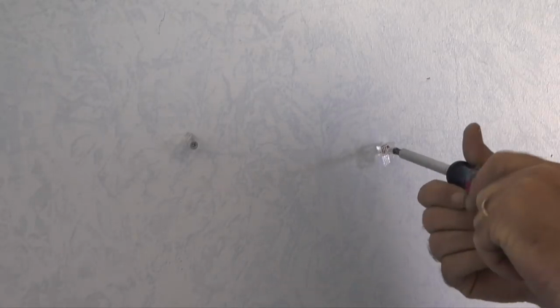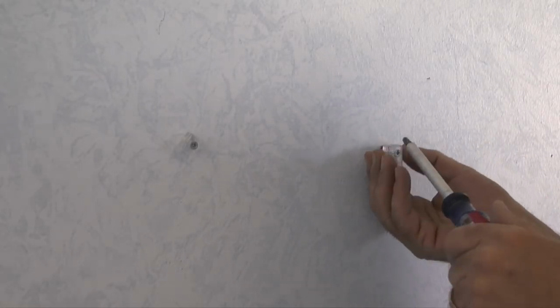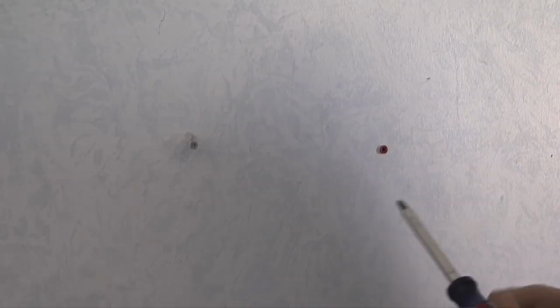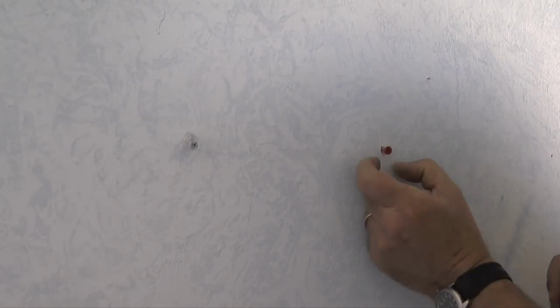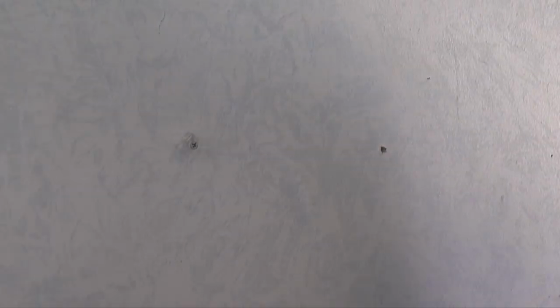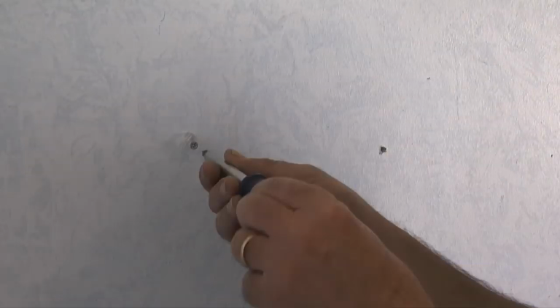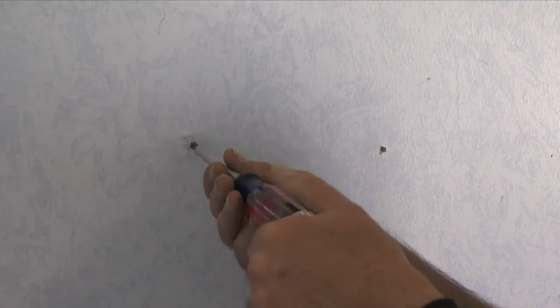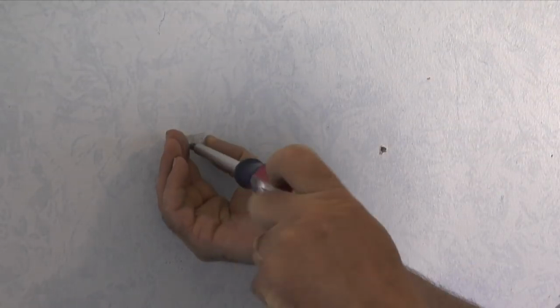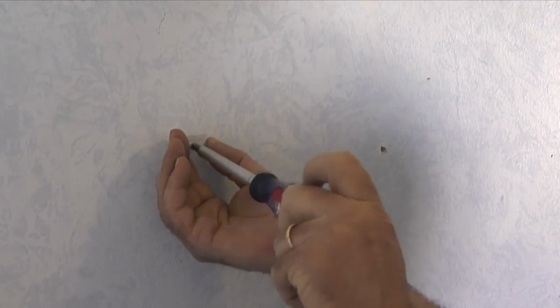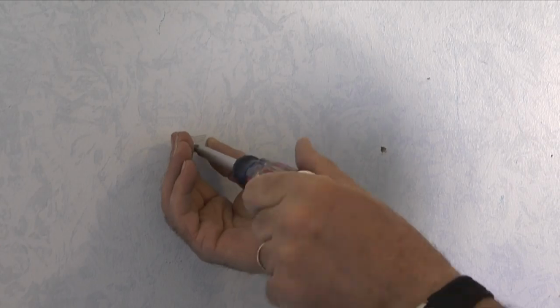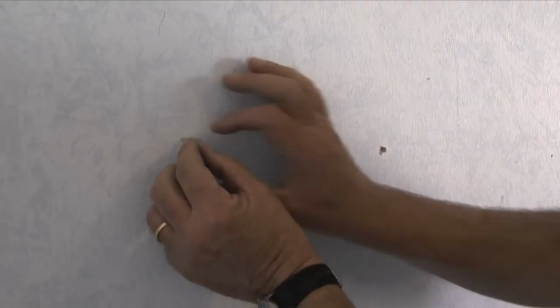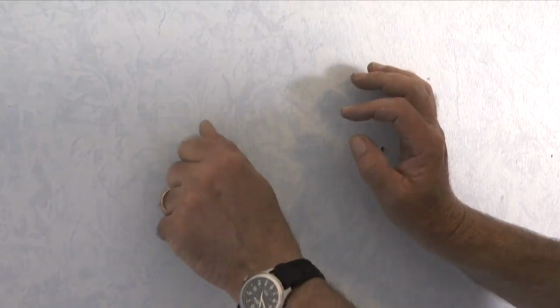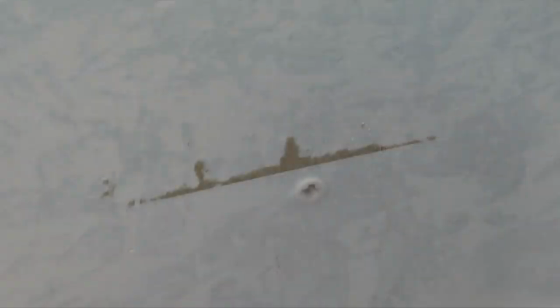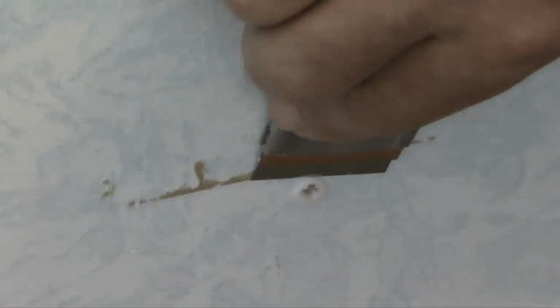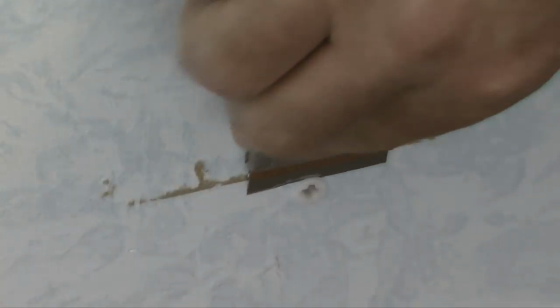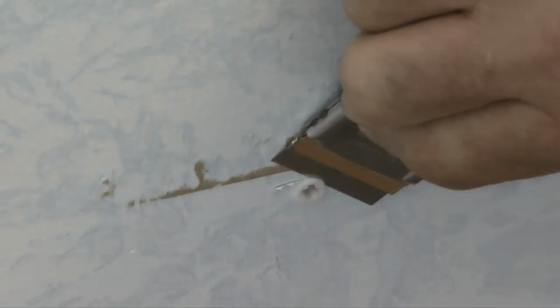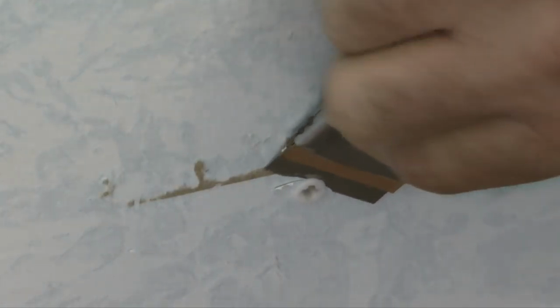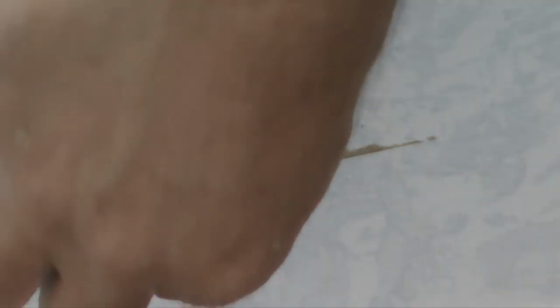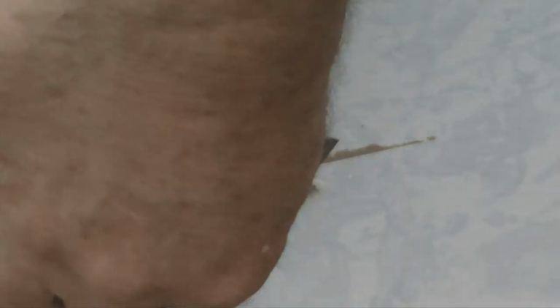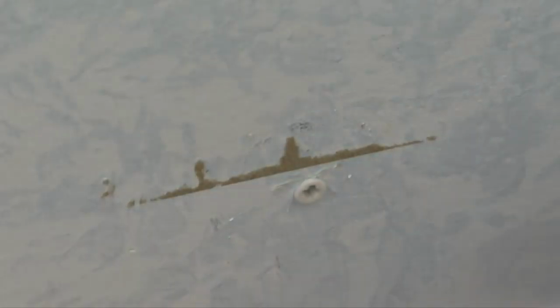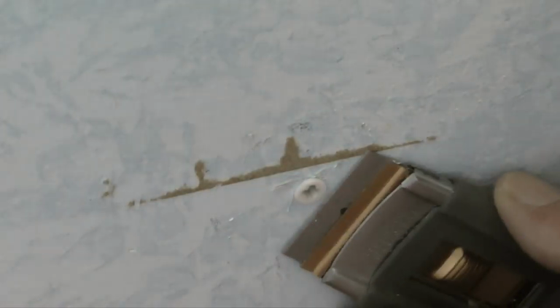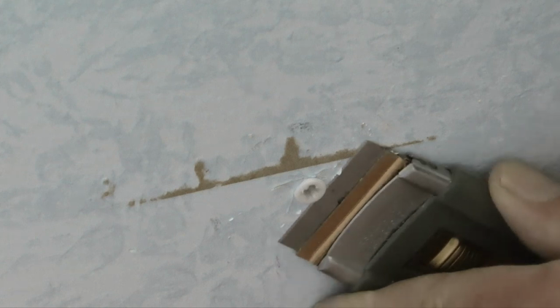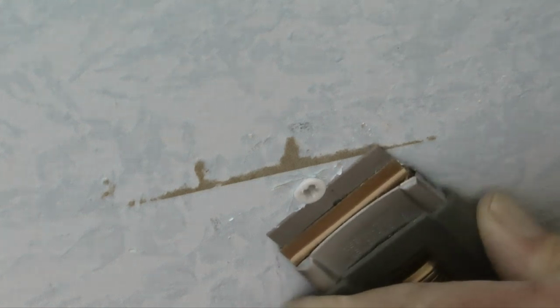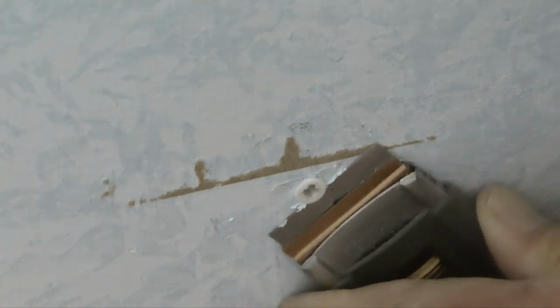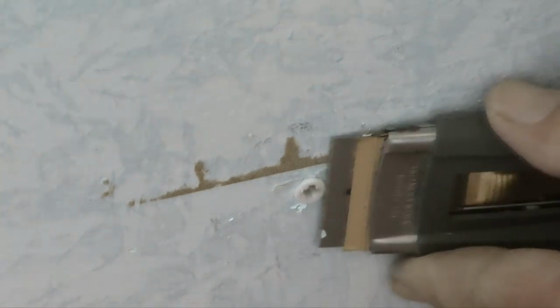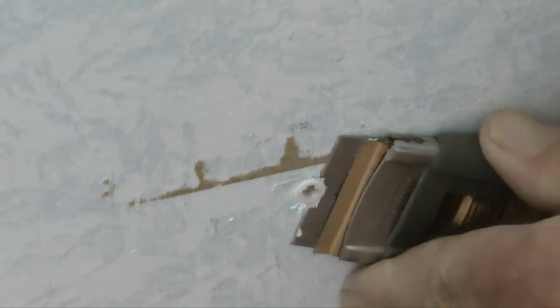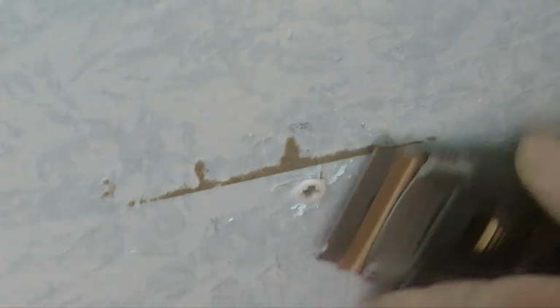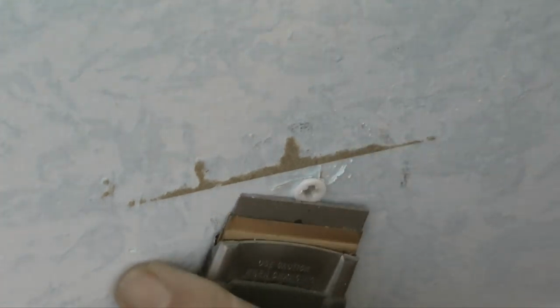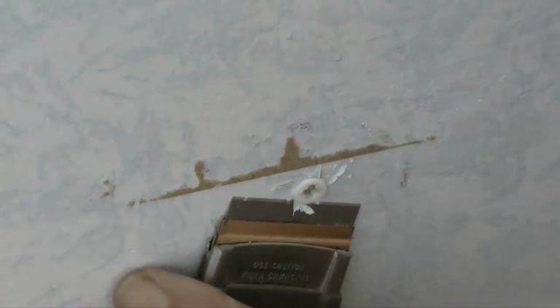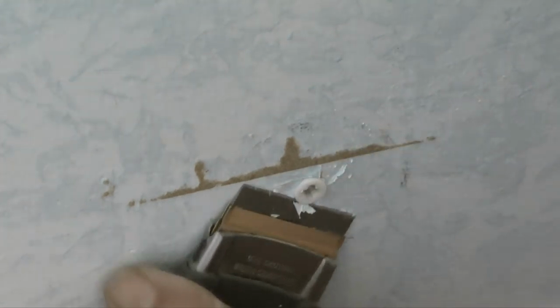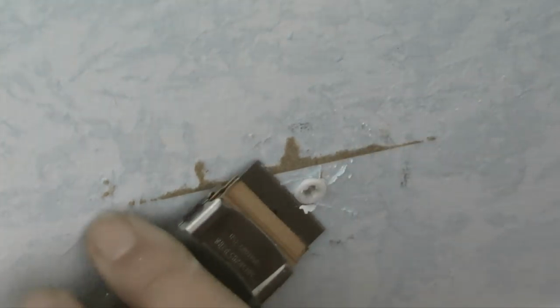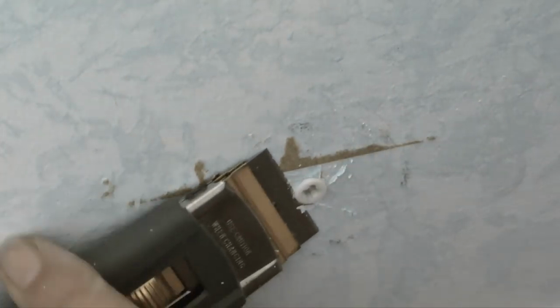Next I'll check the walls for wall anchors, nails, and anything else that might be attached to the walls and remove them. With wall anchors that are still tight in the hole, I'll cut the top off the anchor and push them into the wall.